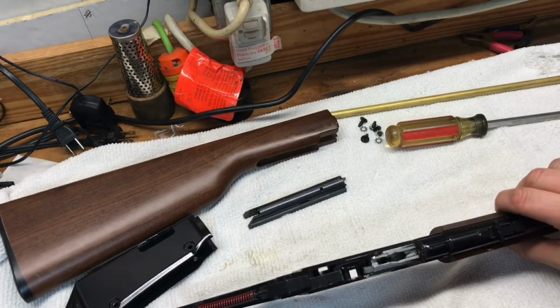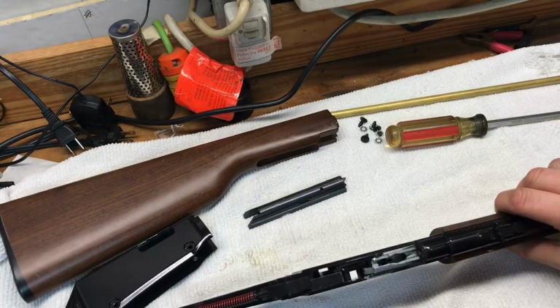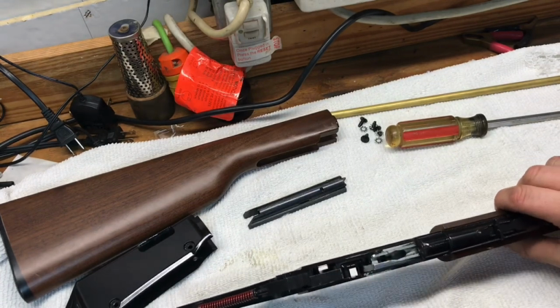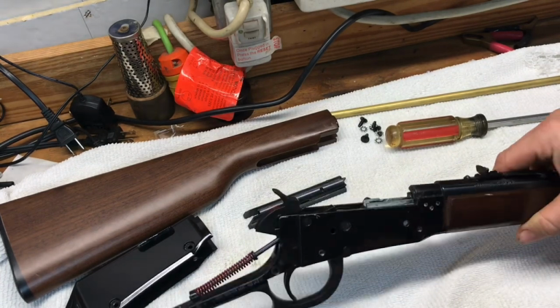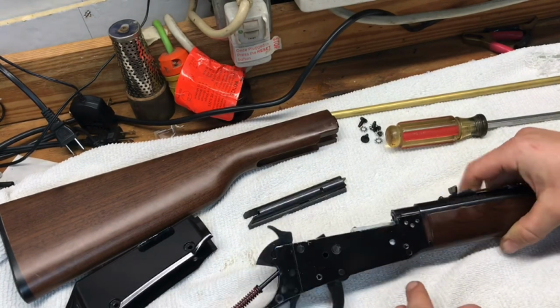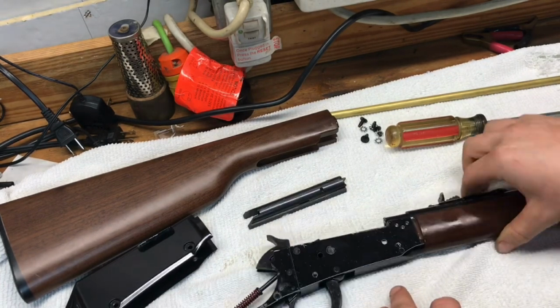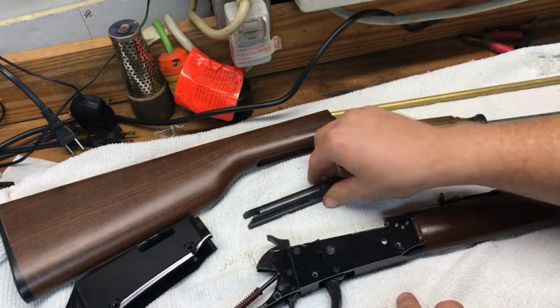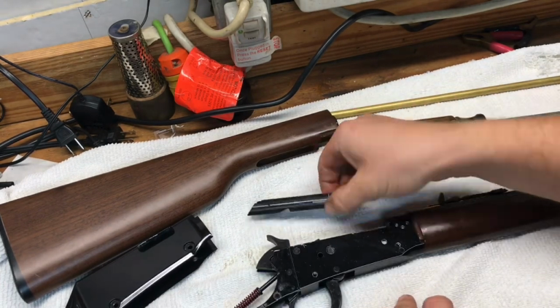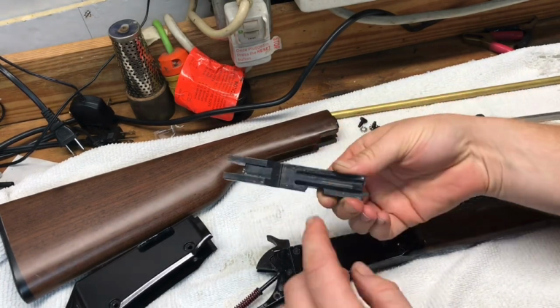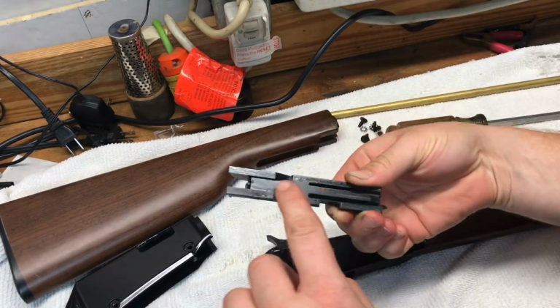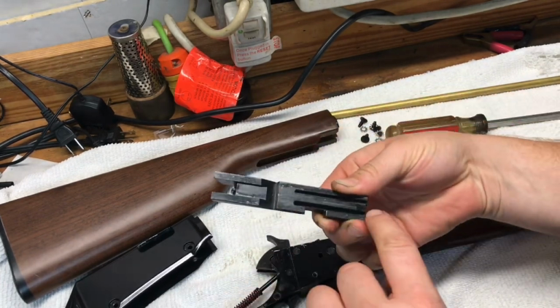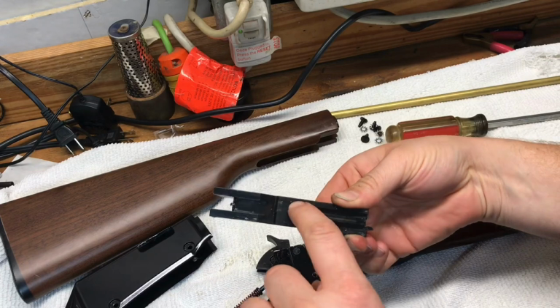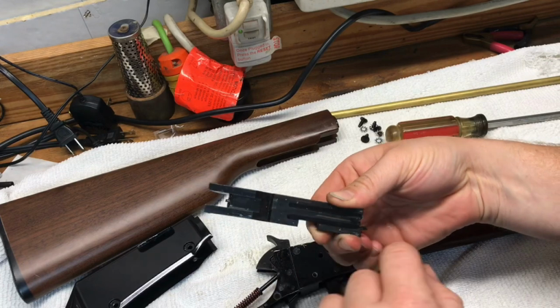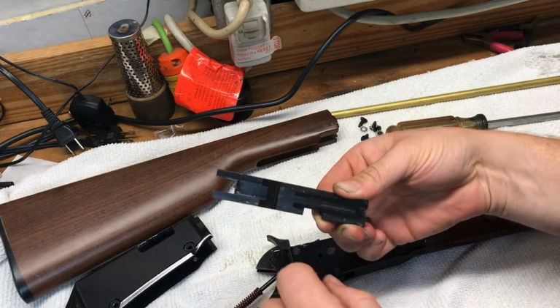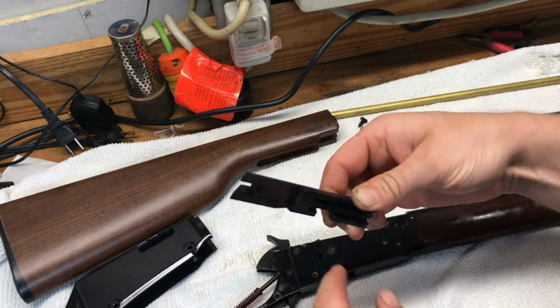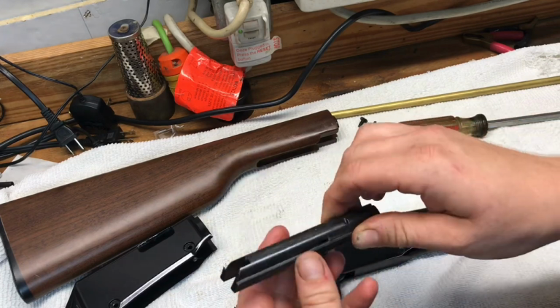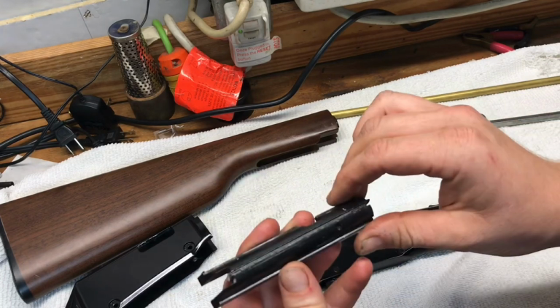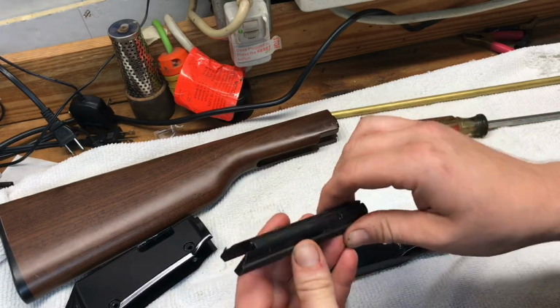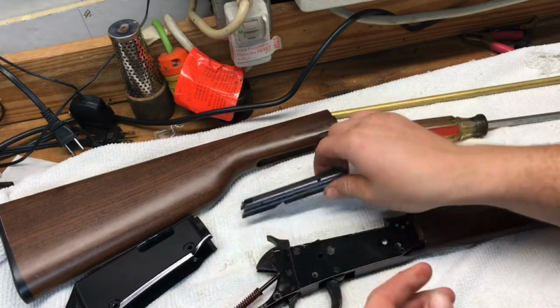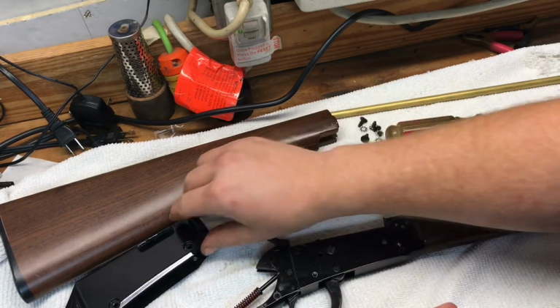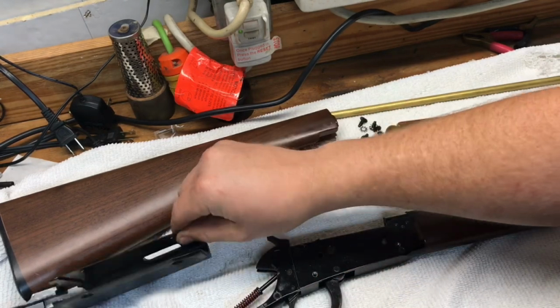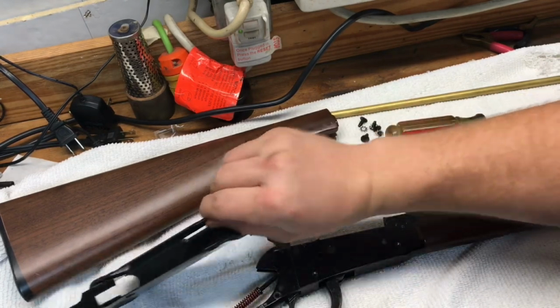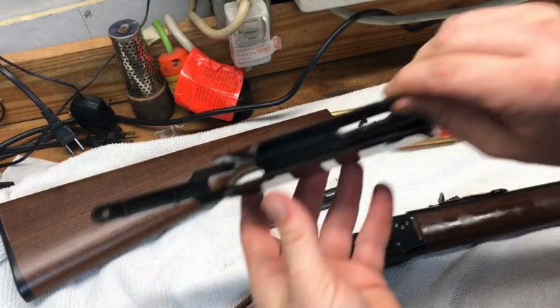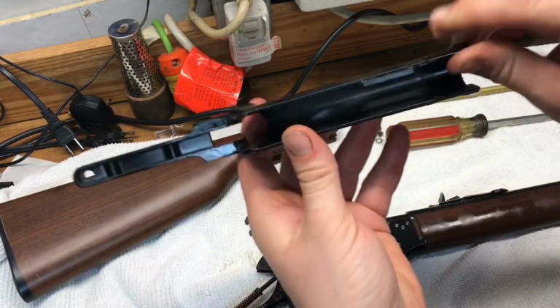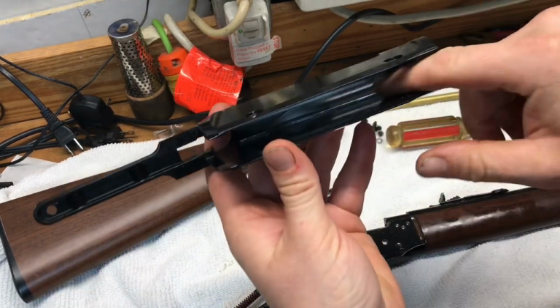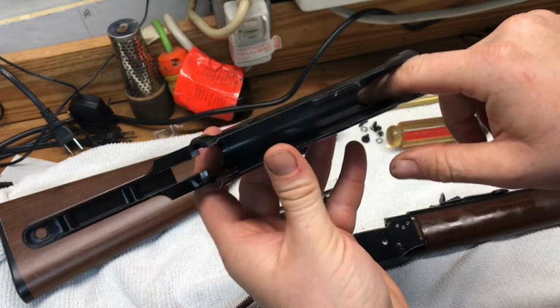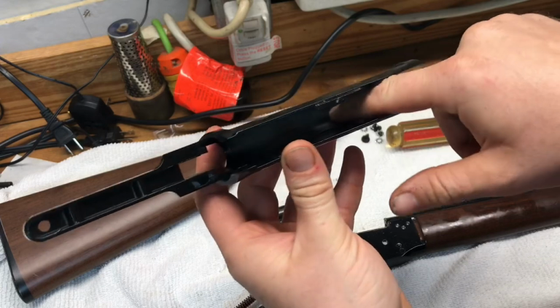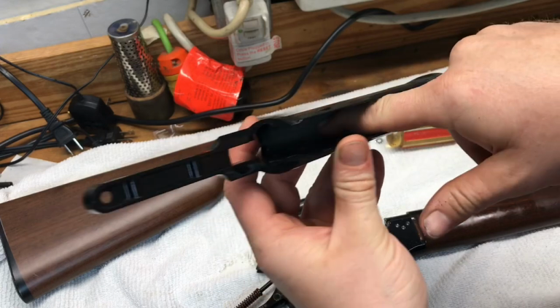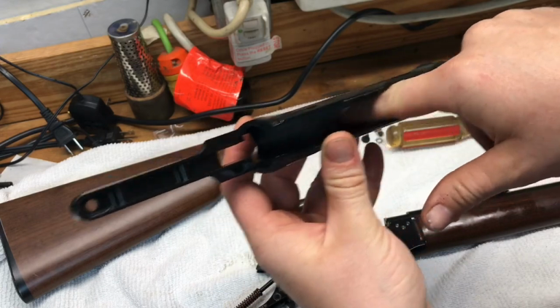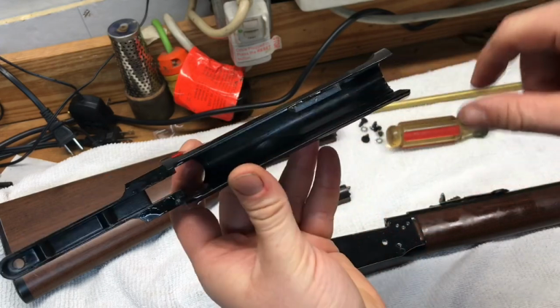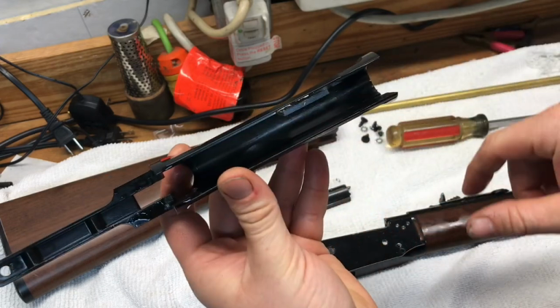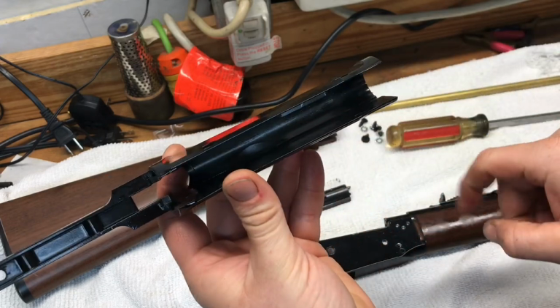Now you can clean all this up real good — clean your bolt up real good using Q-tips and oil. Get into your upper and clean all that up real good as well.